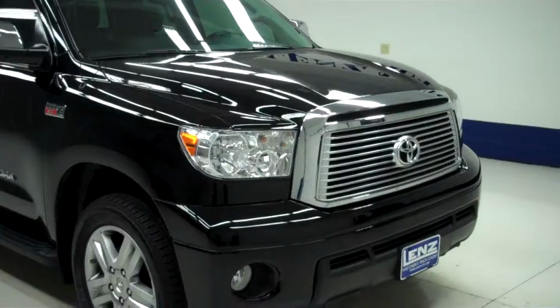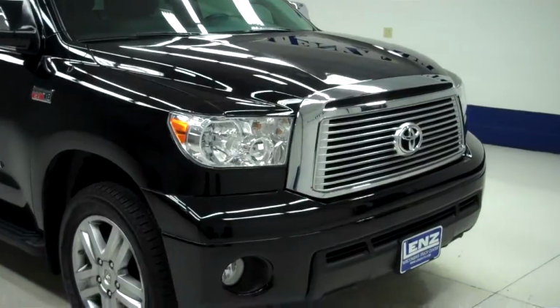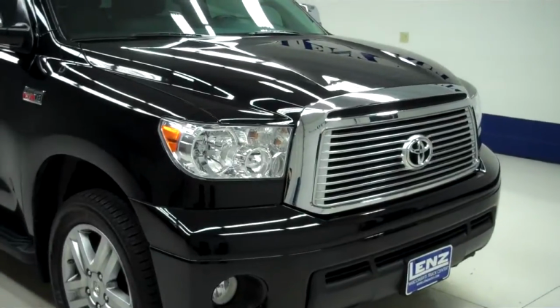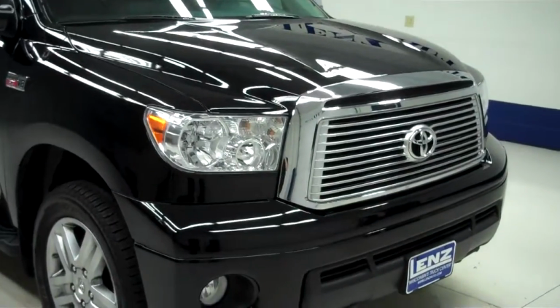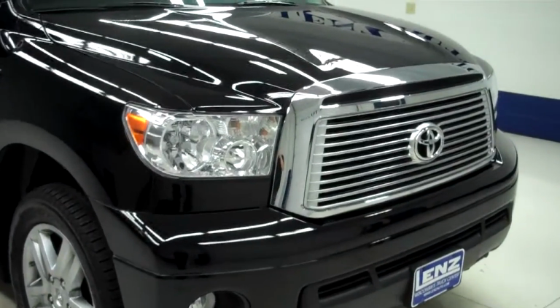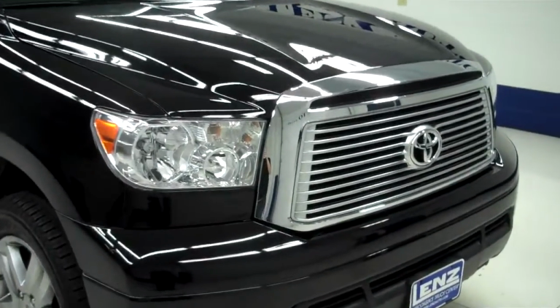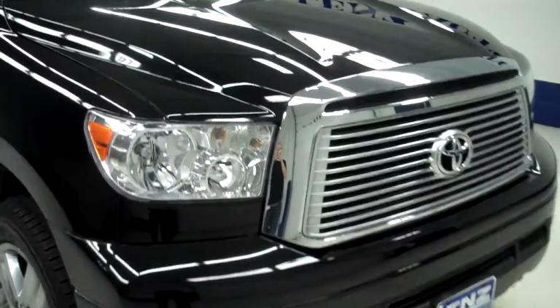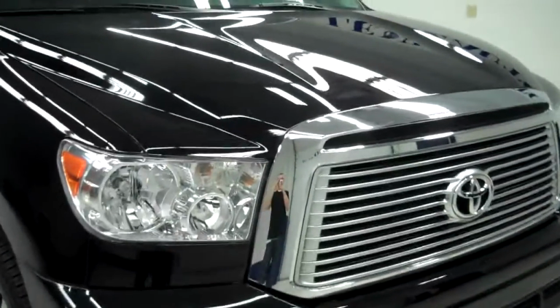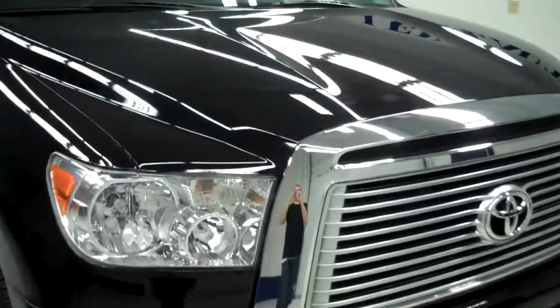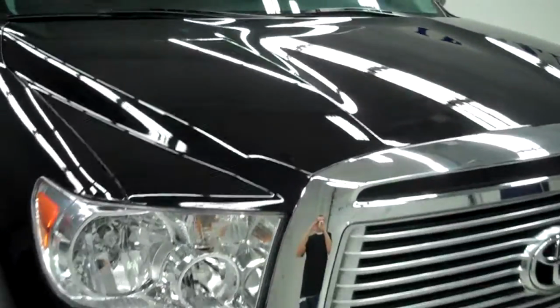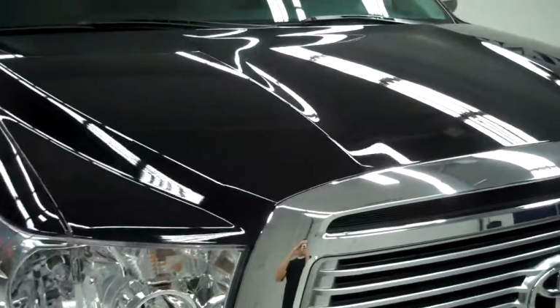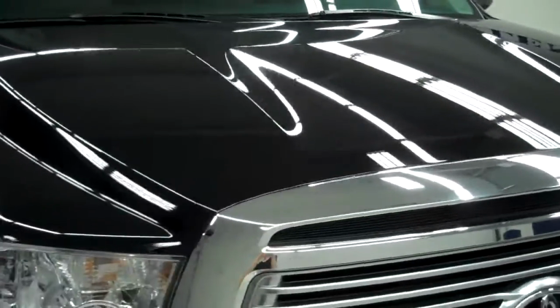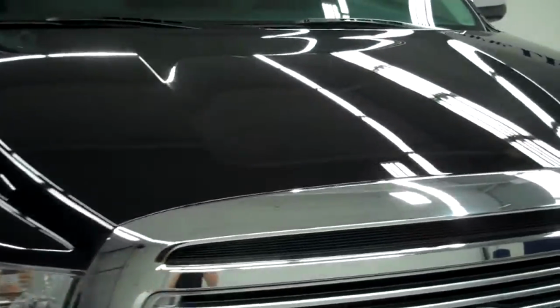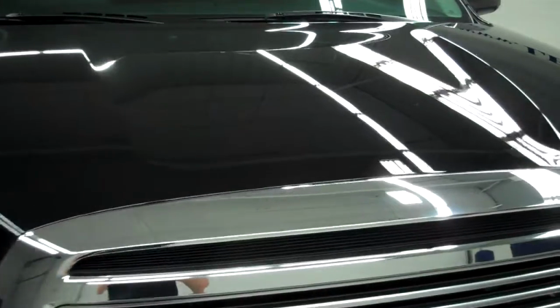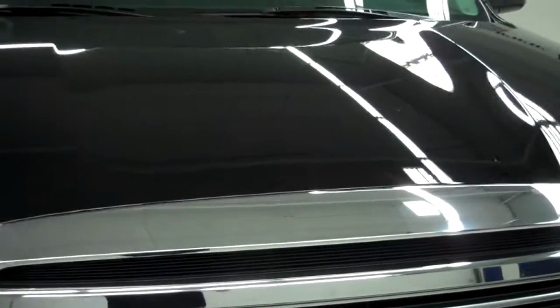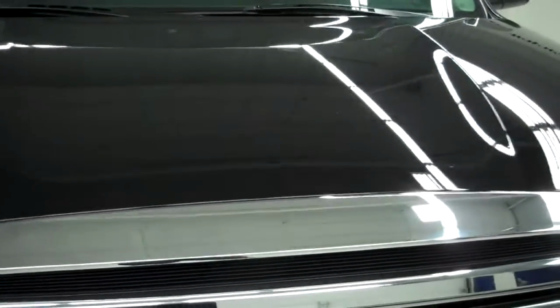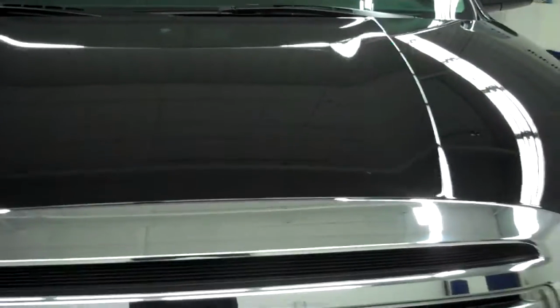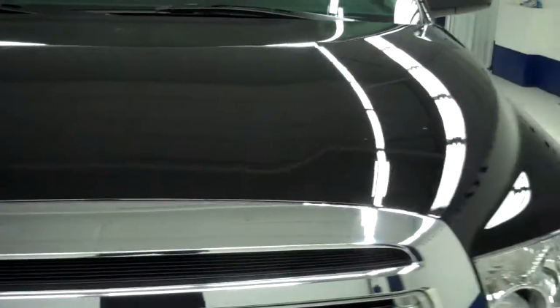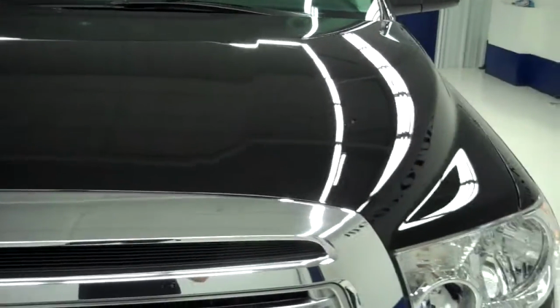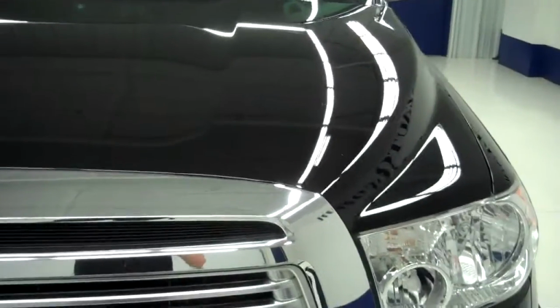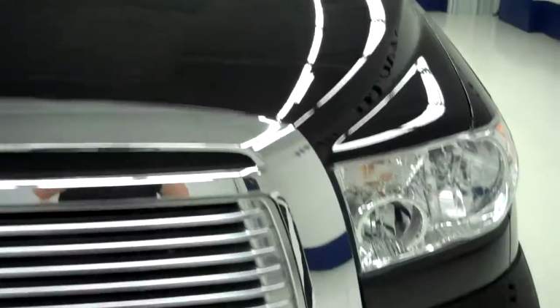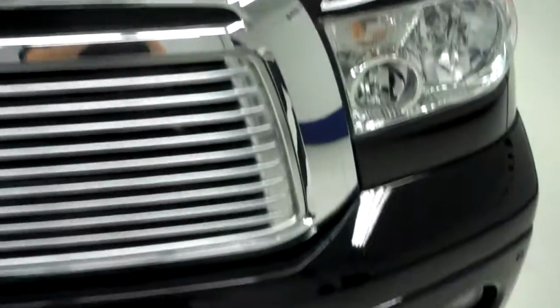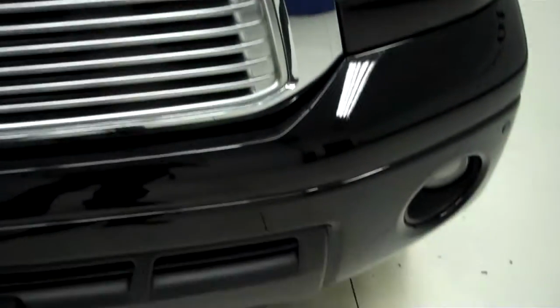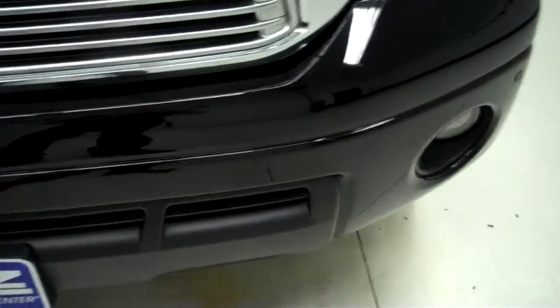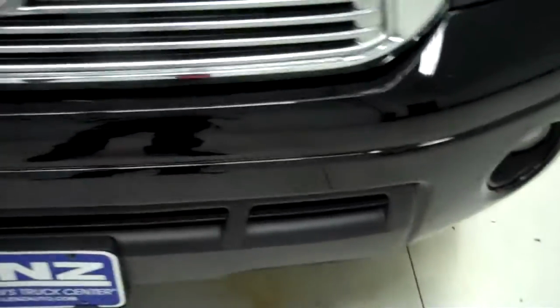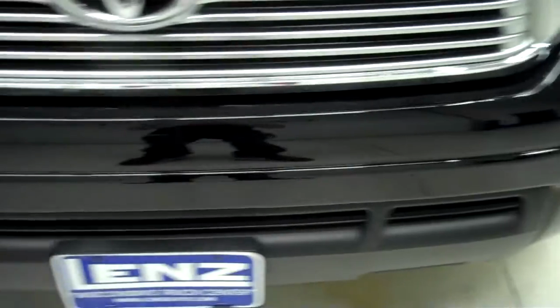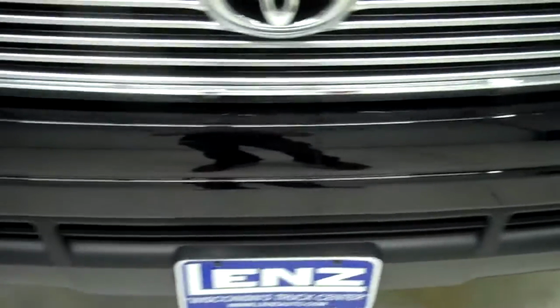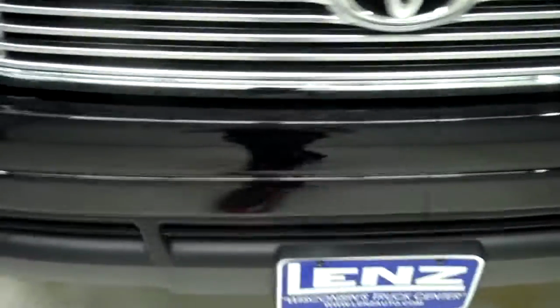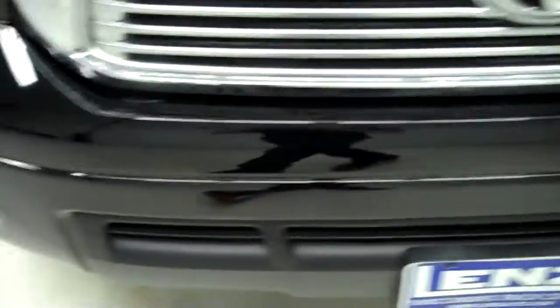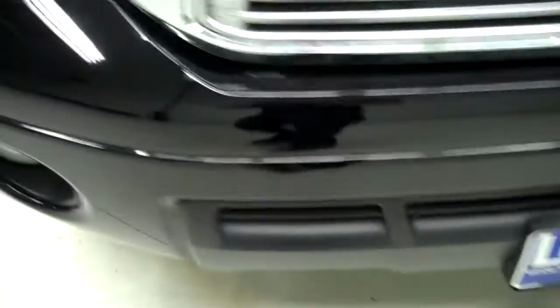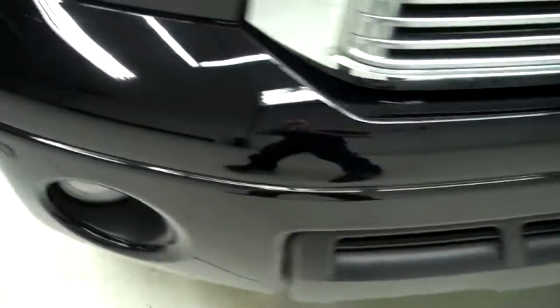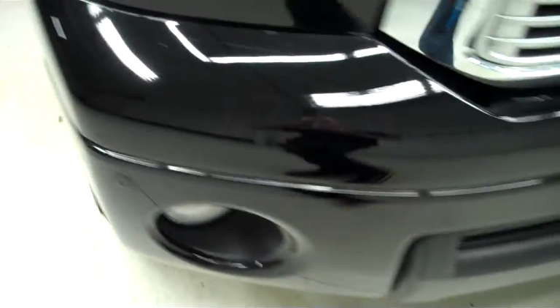This is stock number B5275. This is a 2011 Toyota Tundra. This is a 5.7 liter double cab short bed.